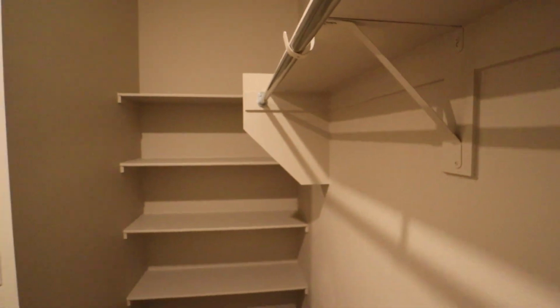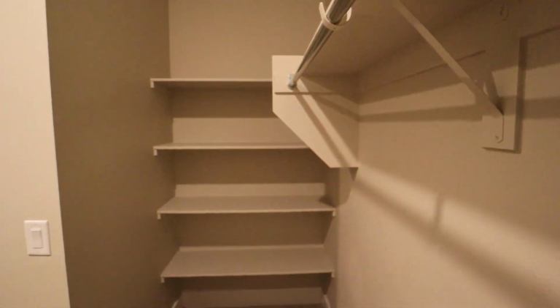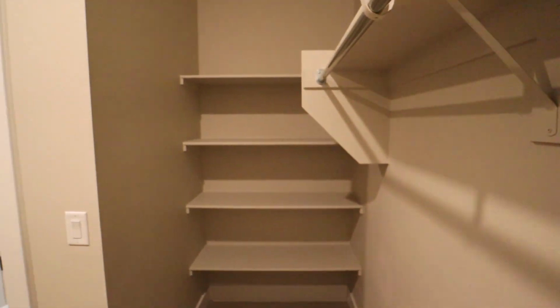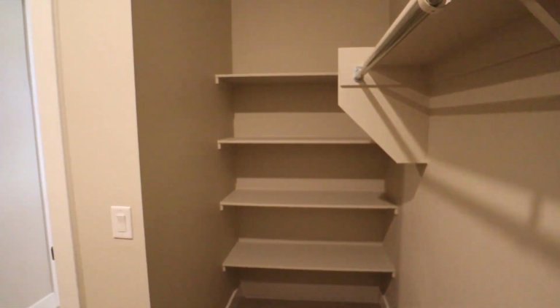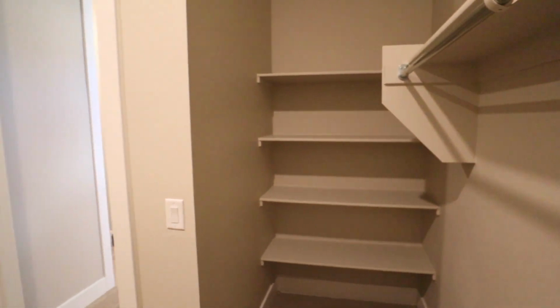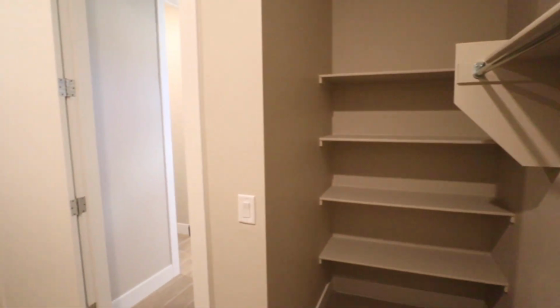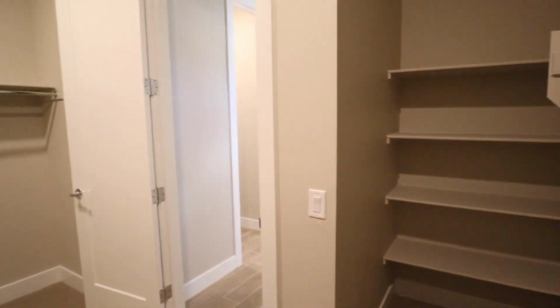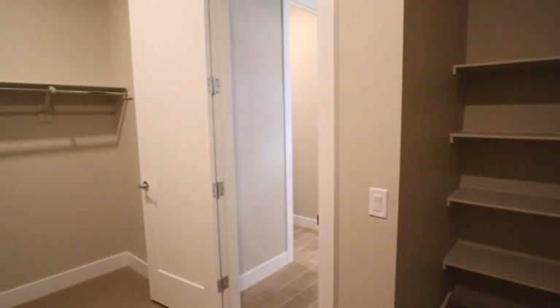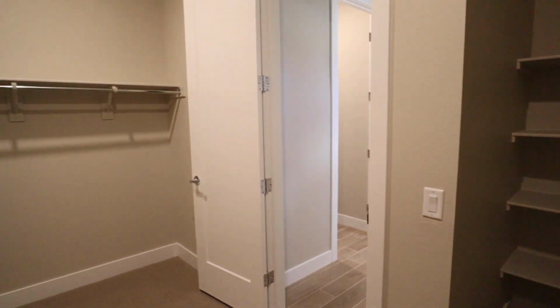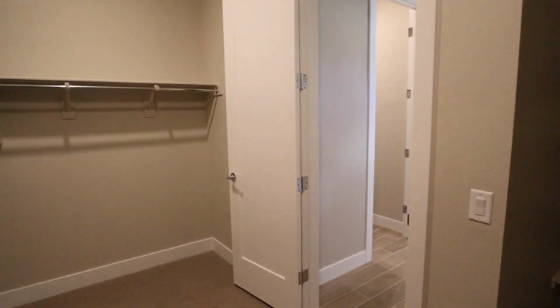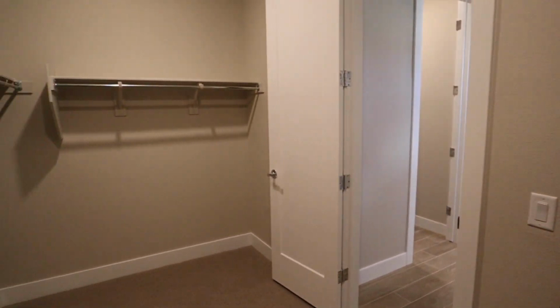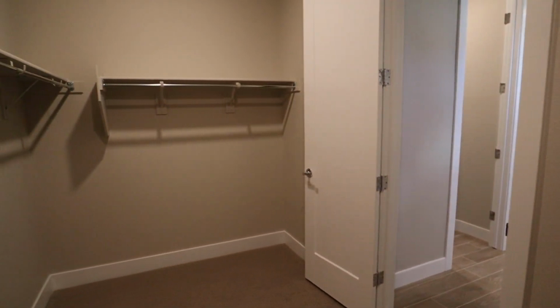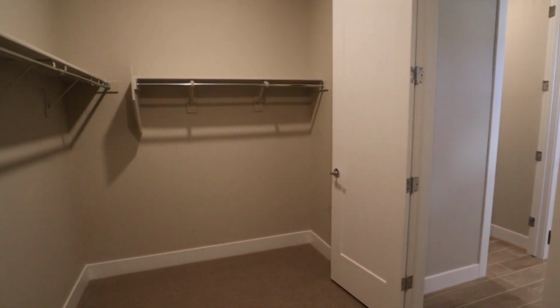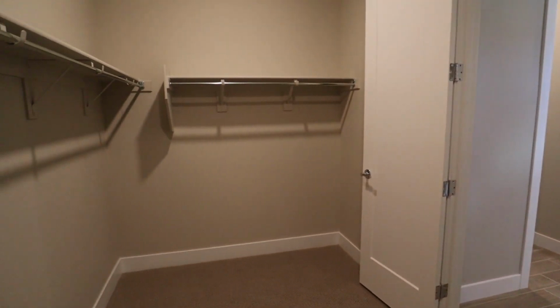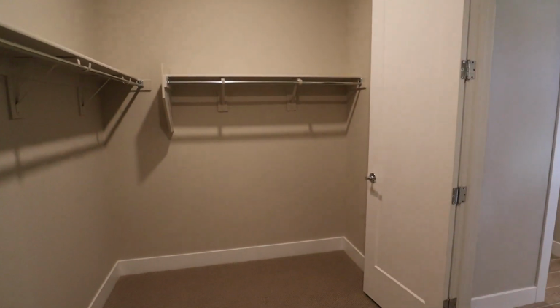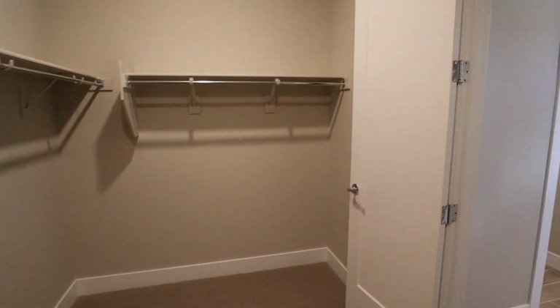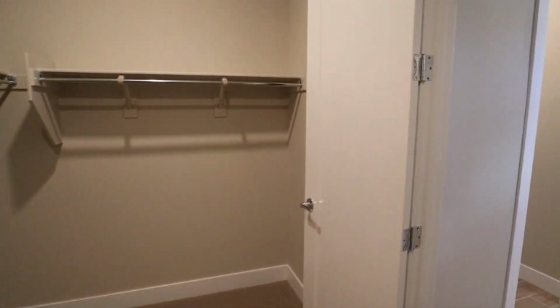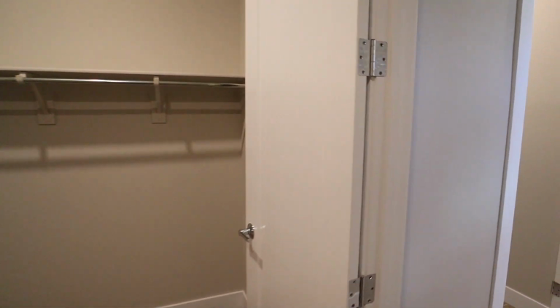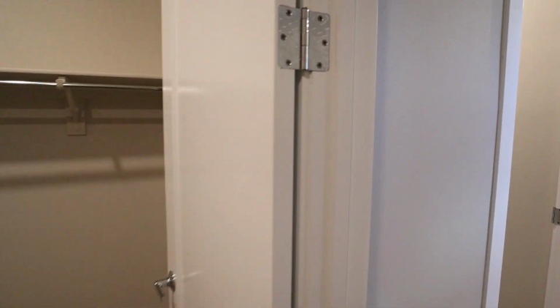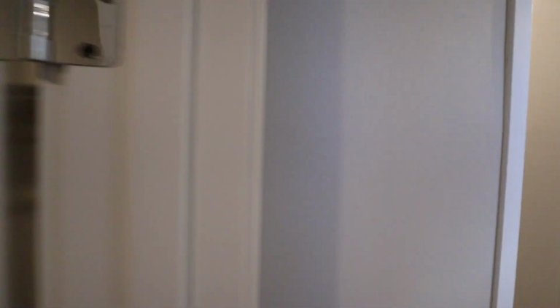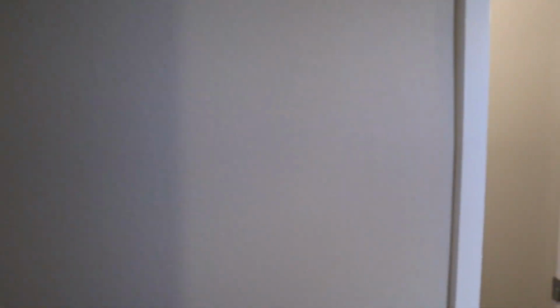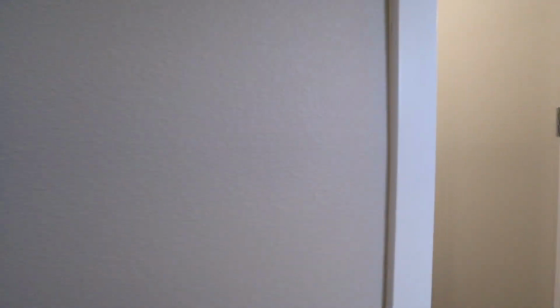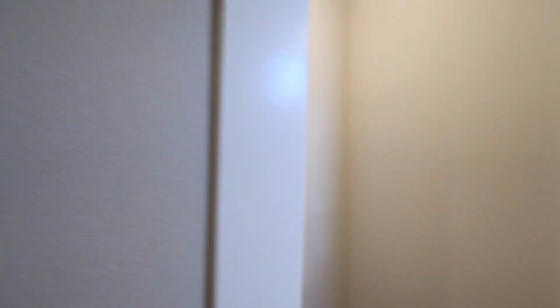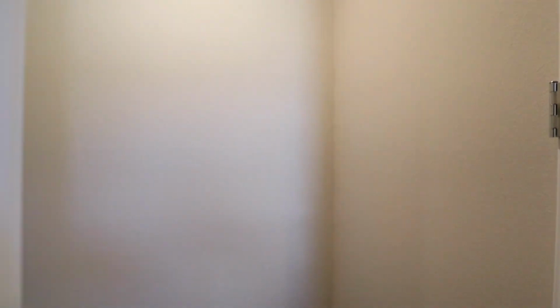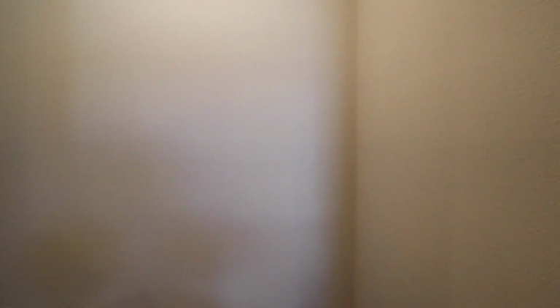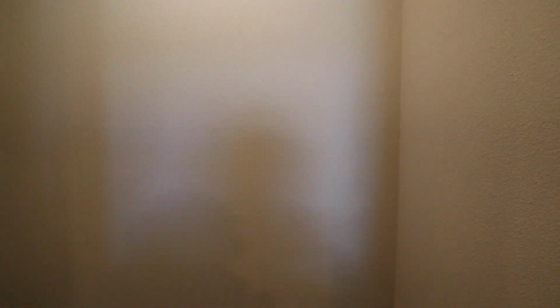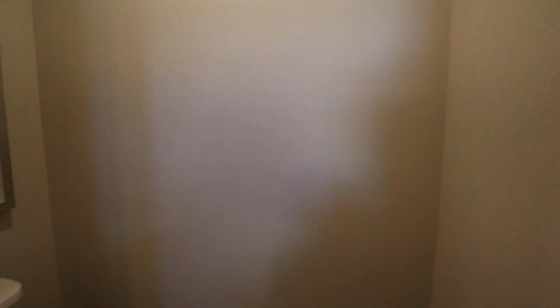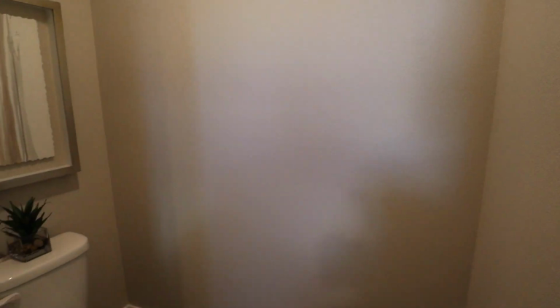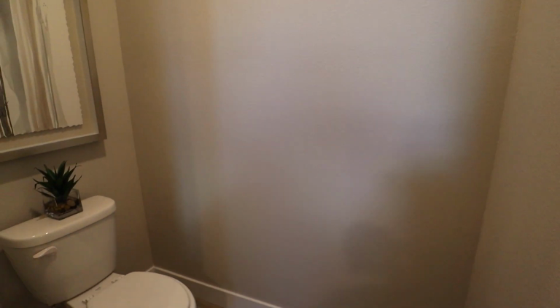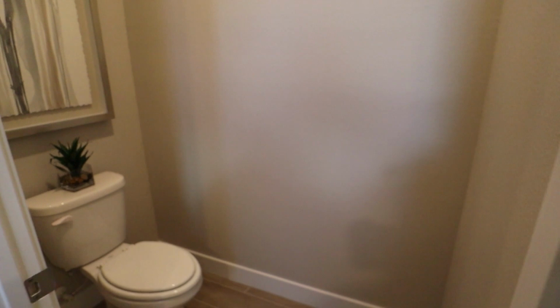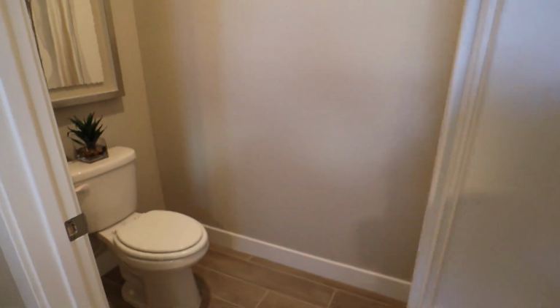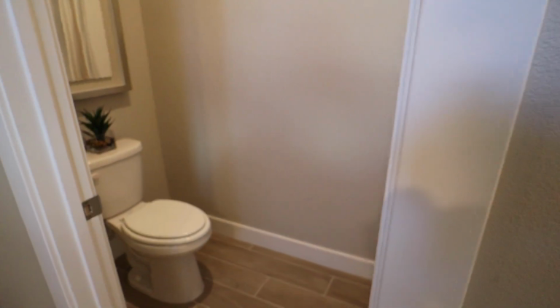And into our walk-in closet. There's a nice linen area — they did leave this for the eventual buyer to outfit with some built-ins, then it would be perfect. And of course our toilet area.